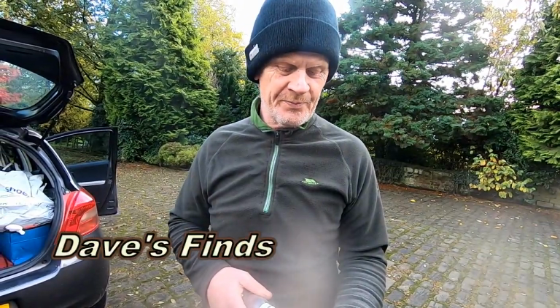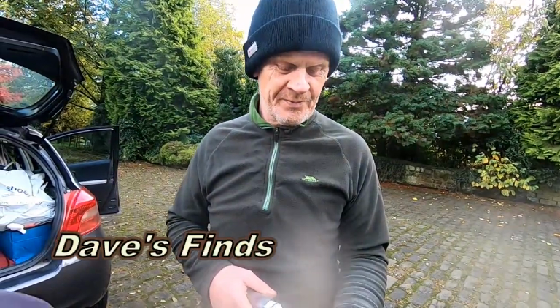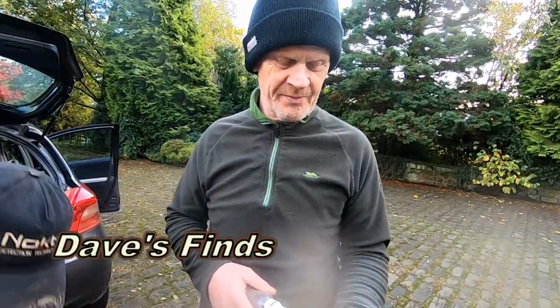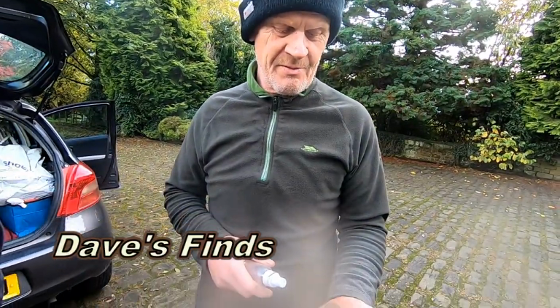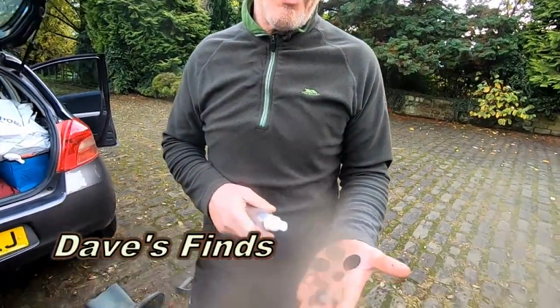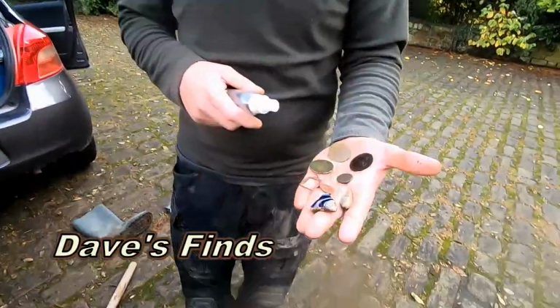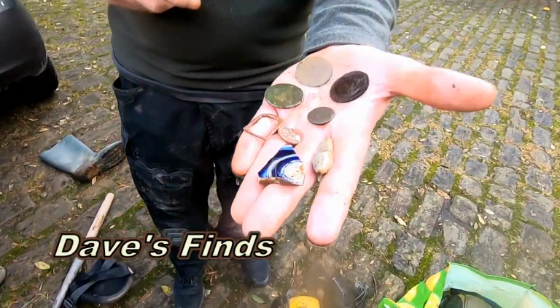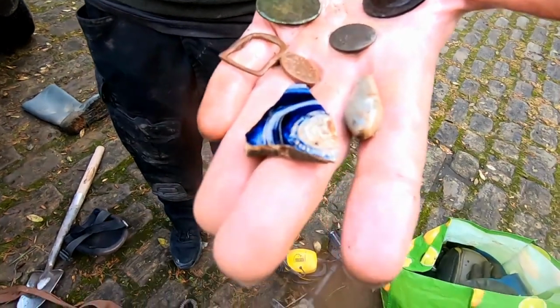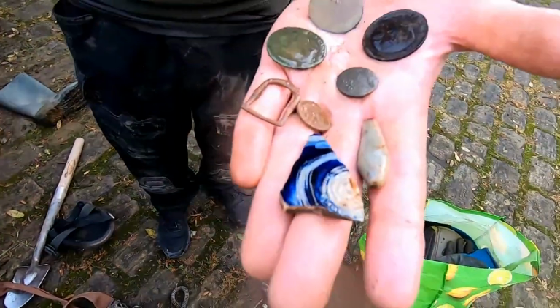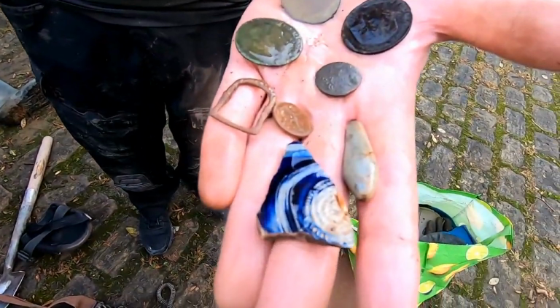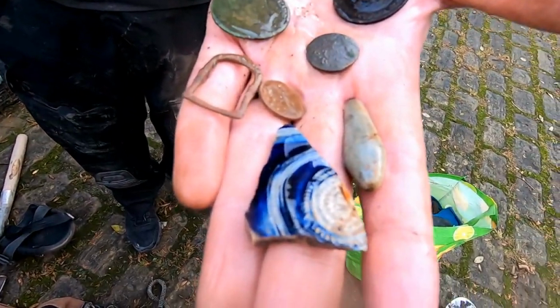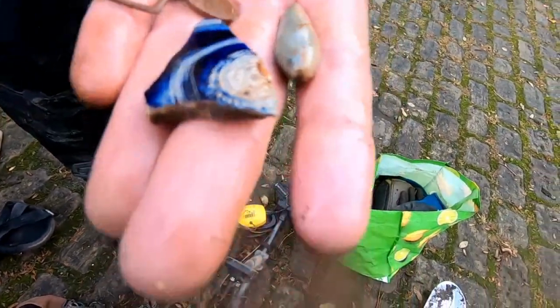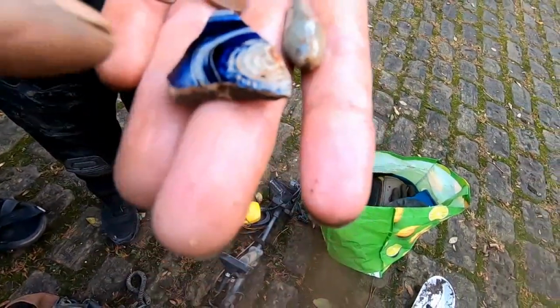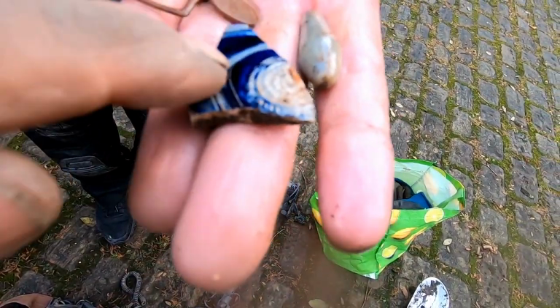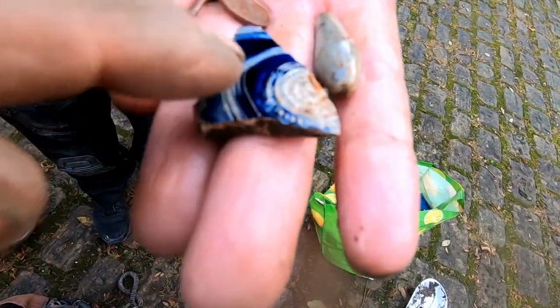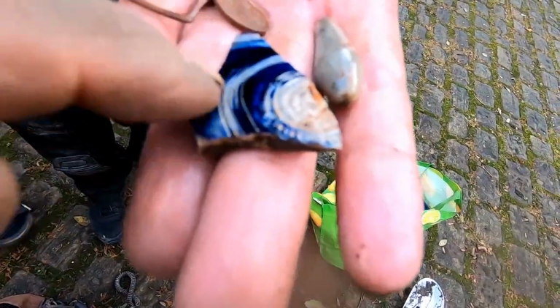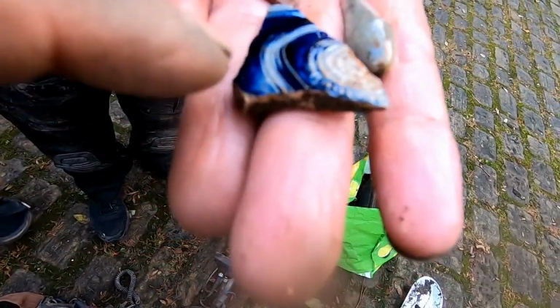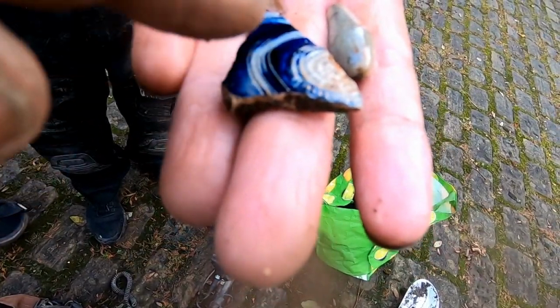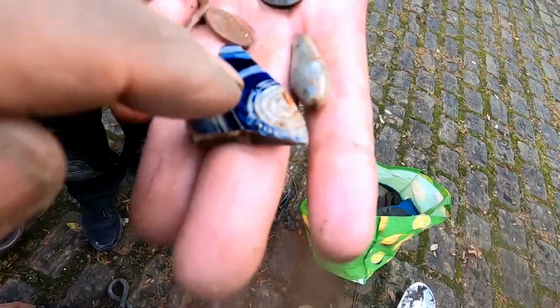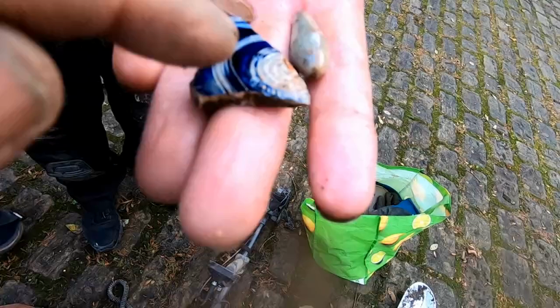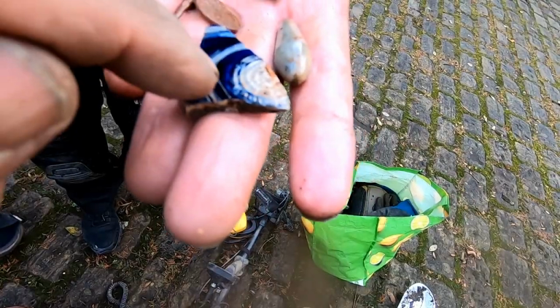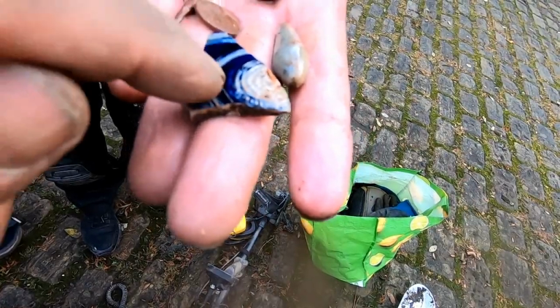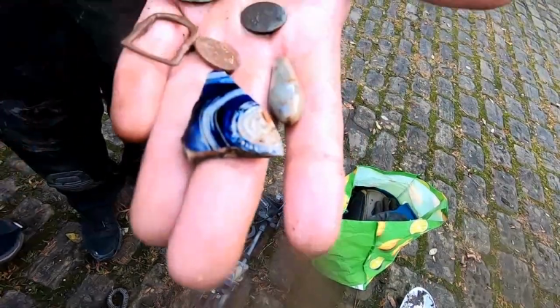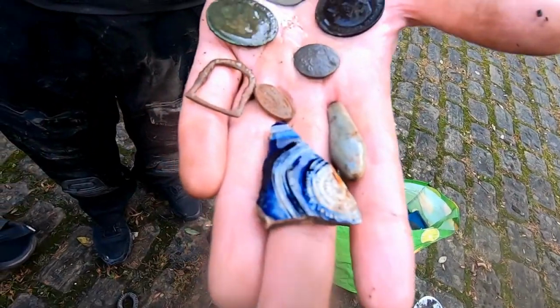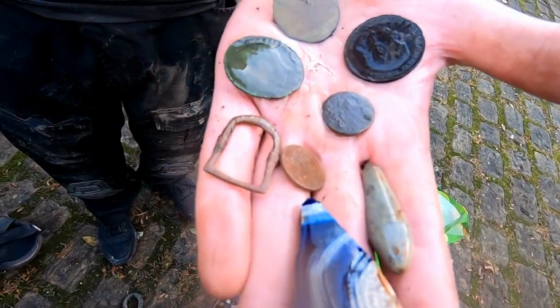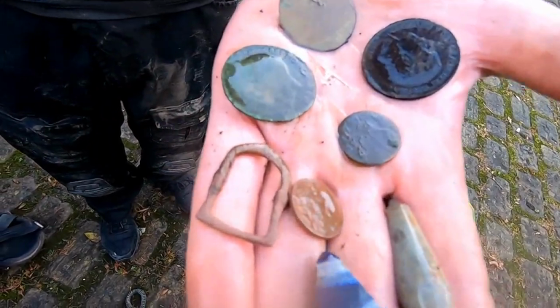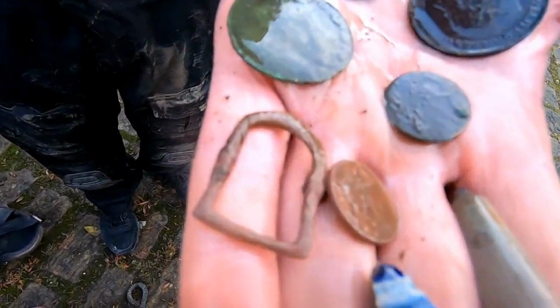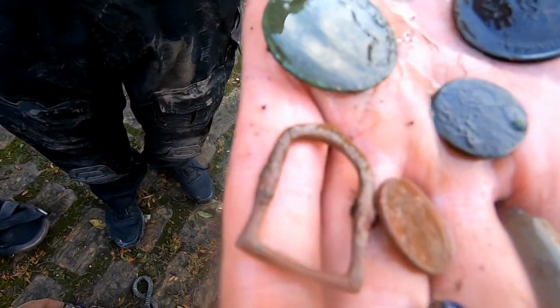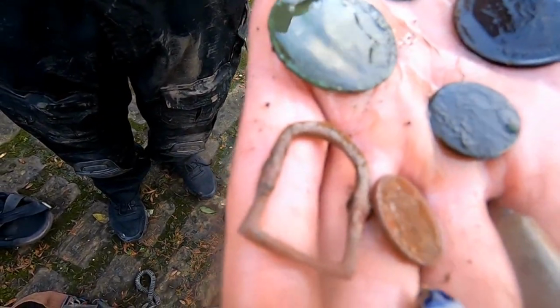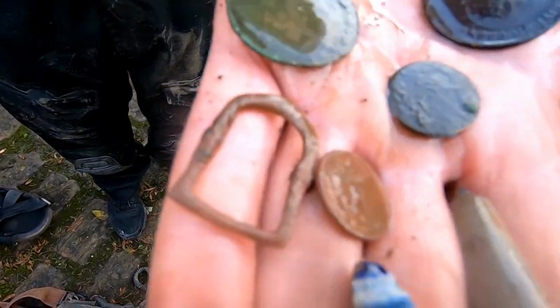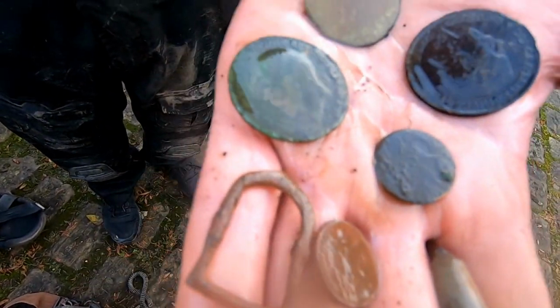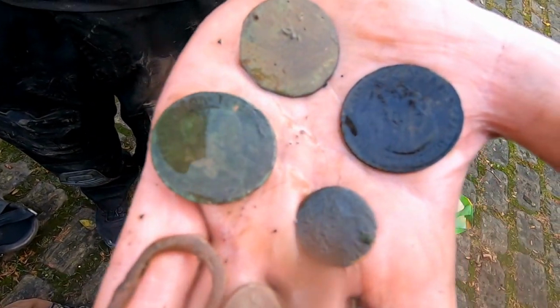He's had a few bits — have a look! A bit of pottery, that's a nice bit of pottery, 18th century that! Nice buckle, a couple of big coins!